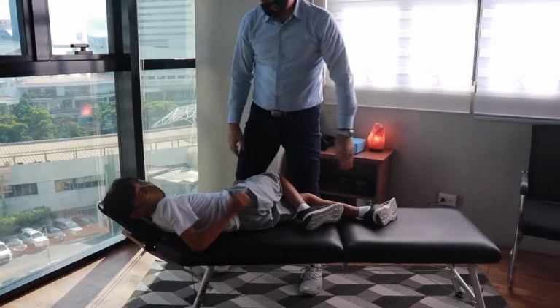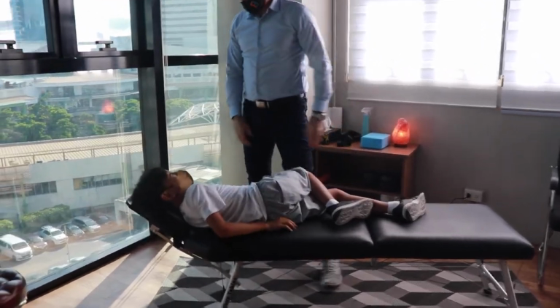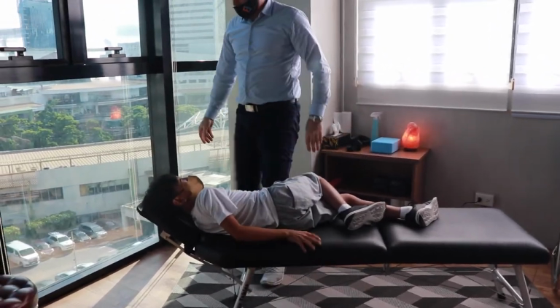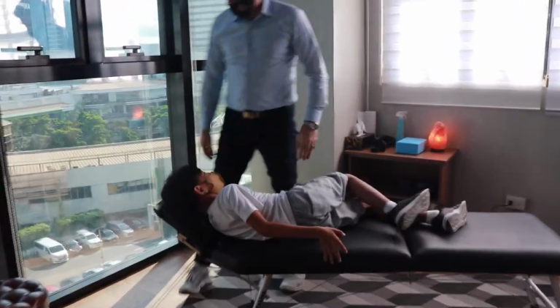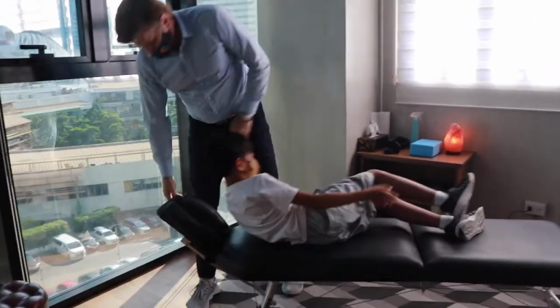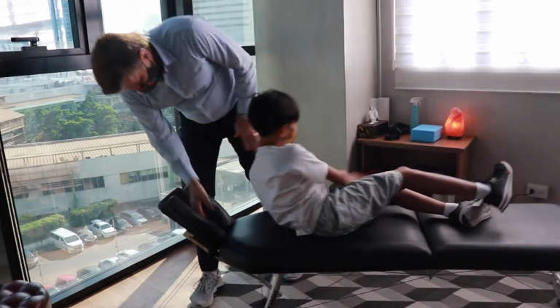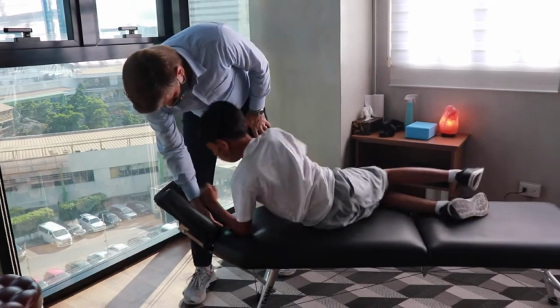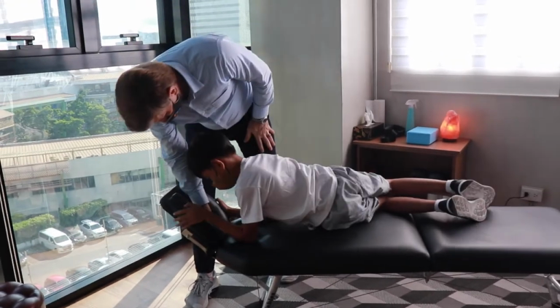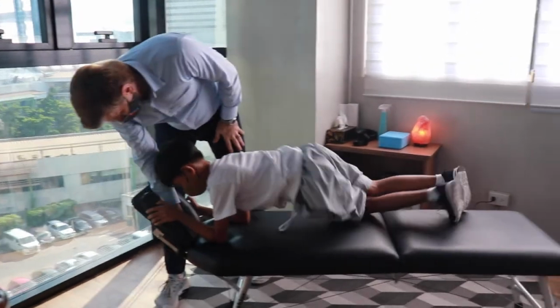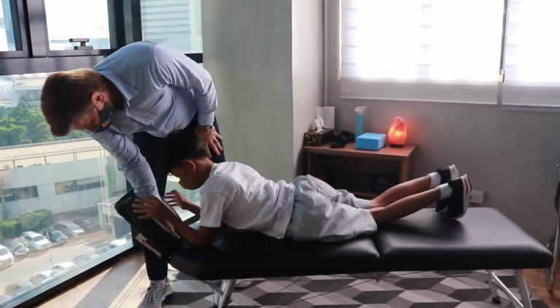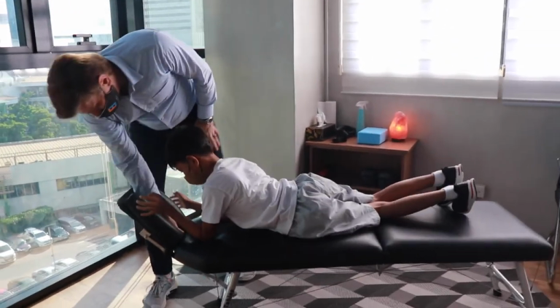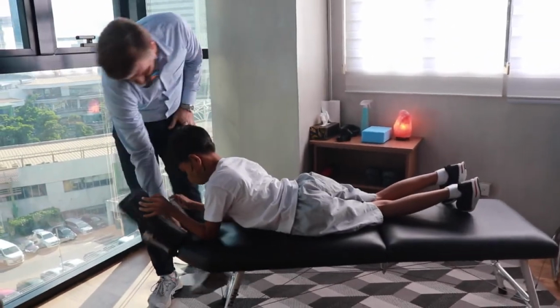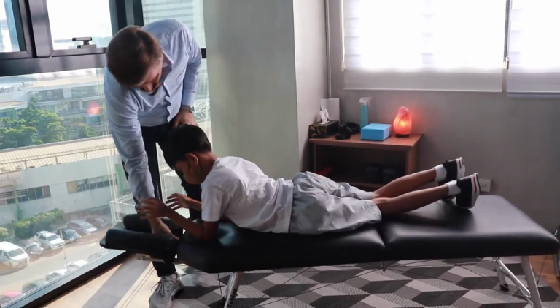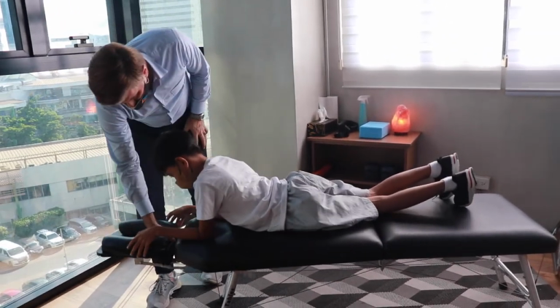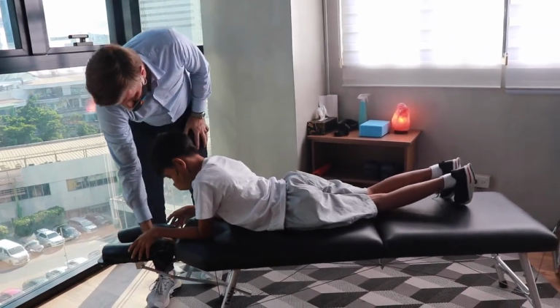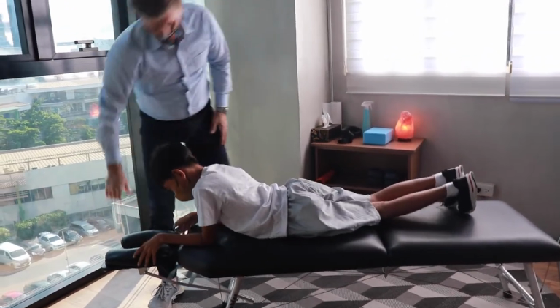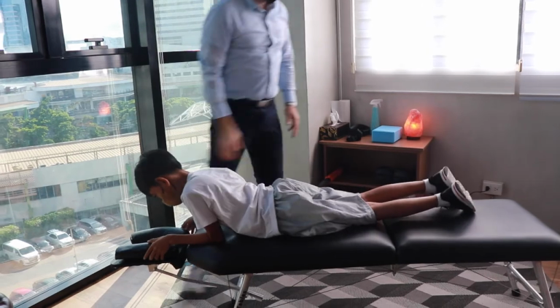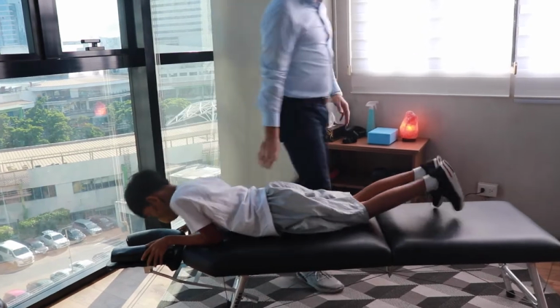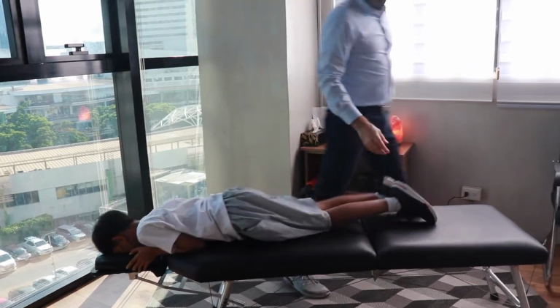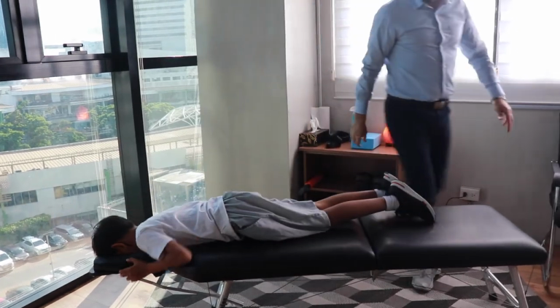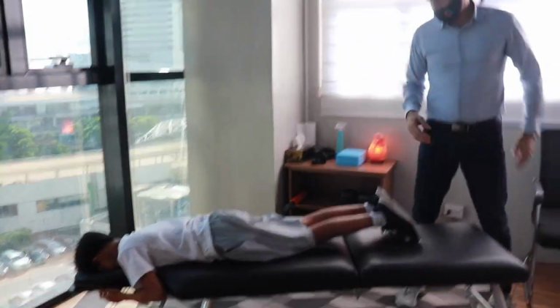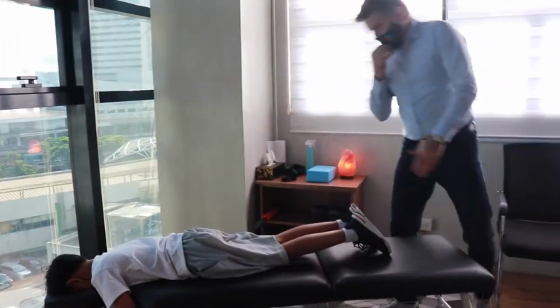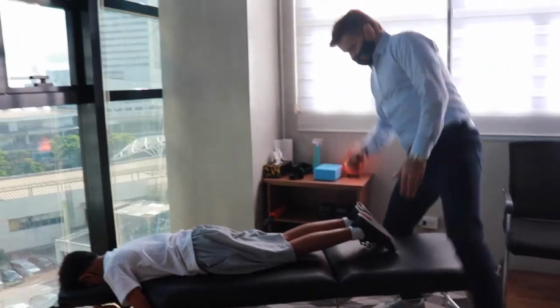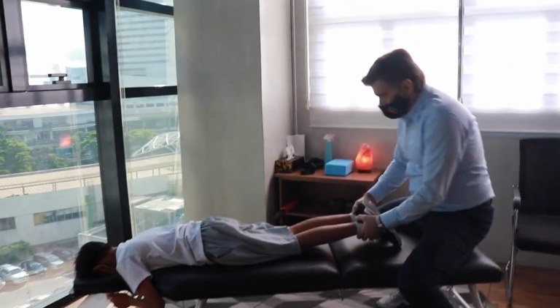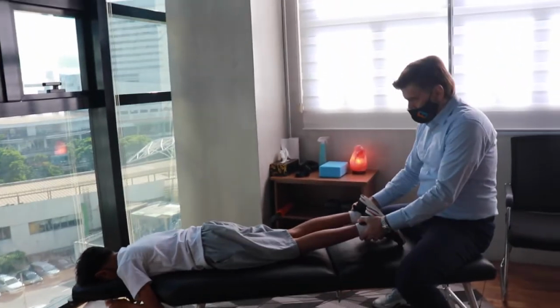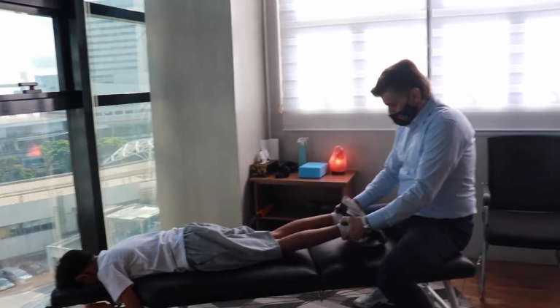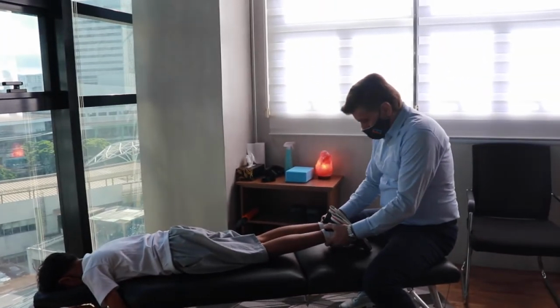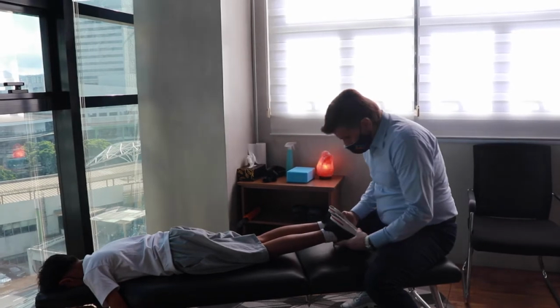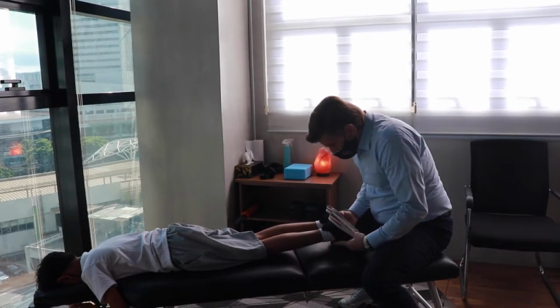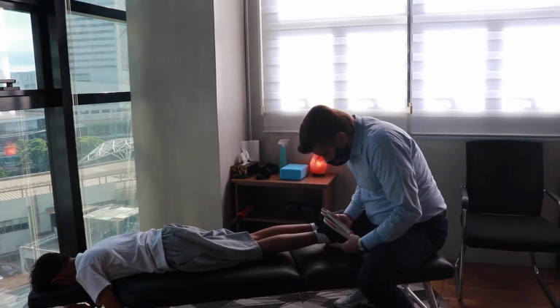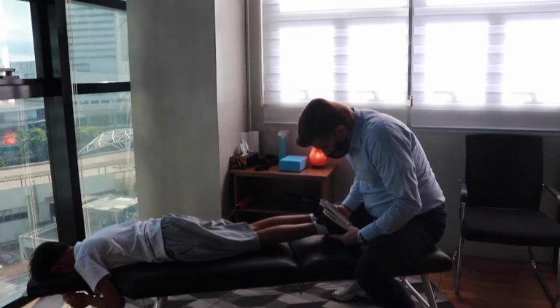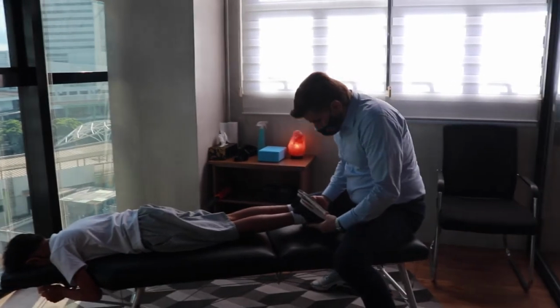Lie face down again. Let me see your legs. Let's see how we did. We're still off. We still got more to do.